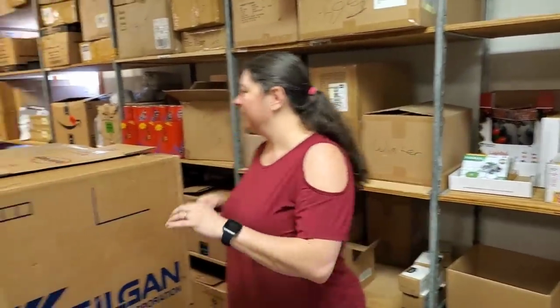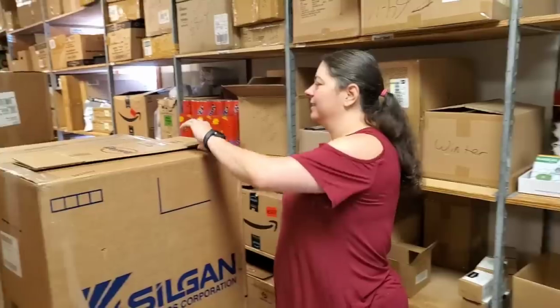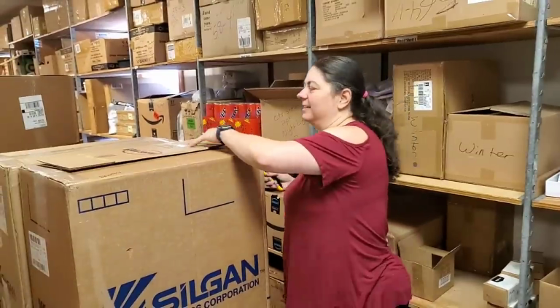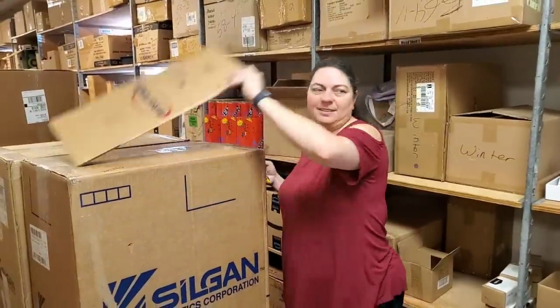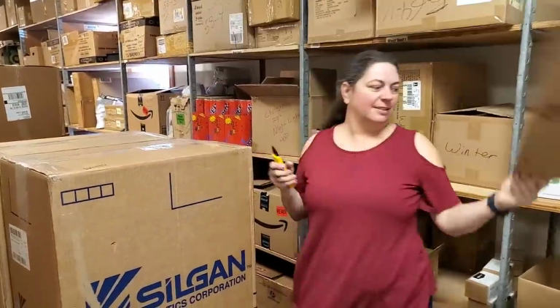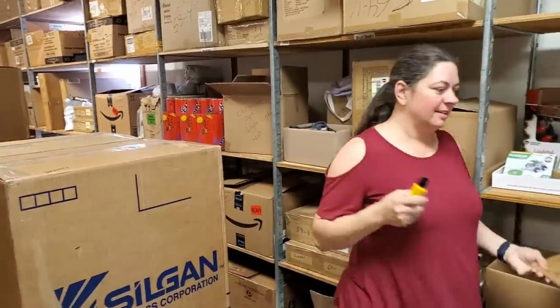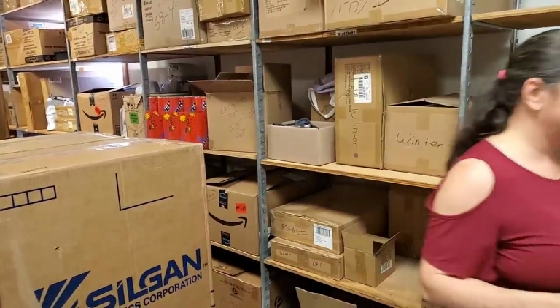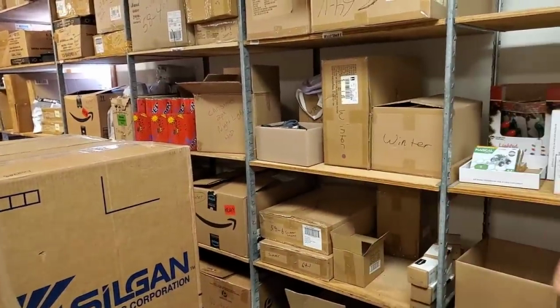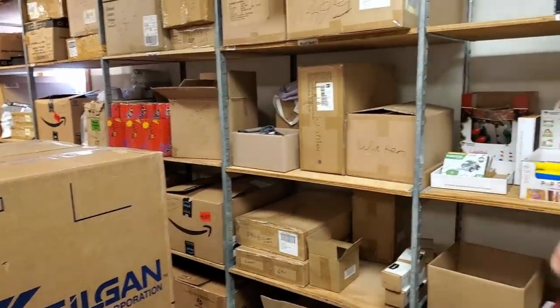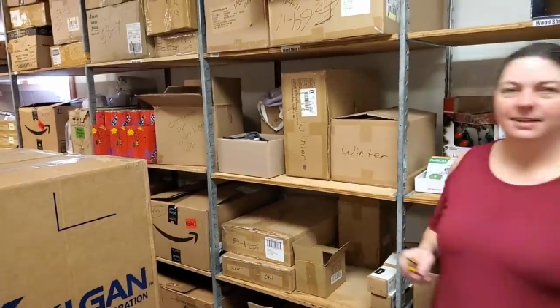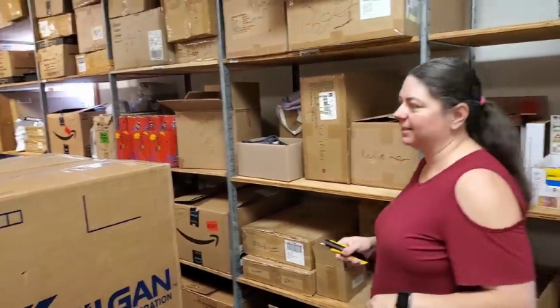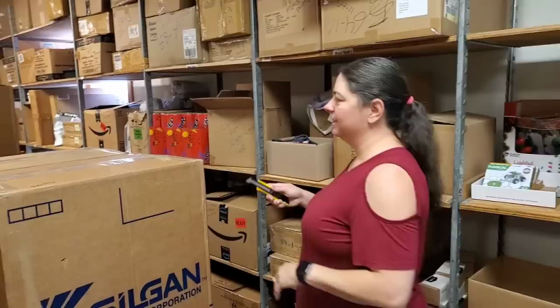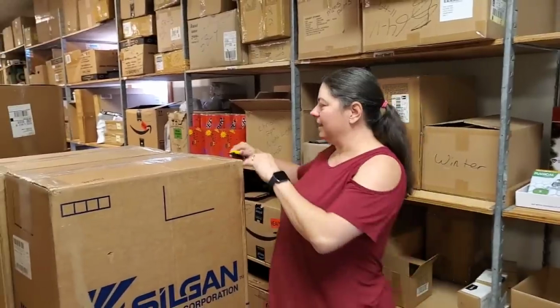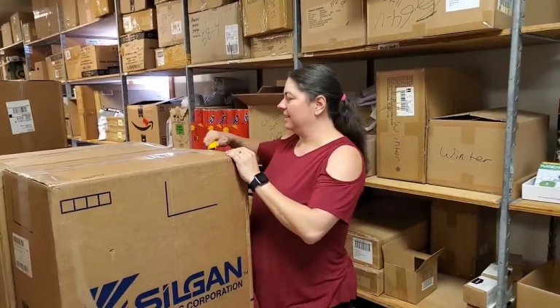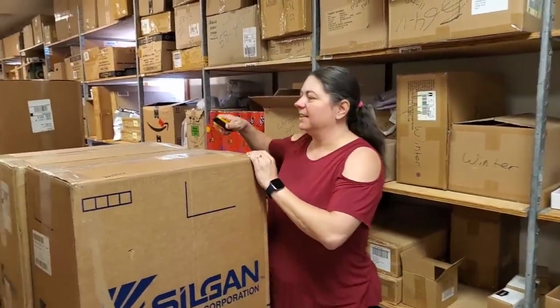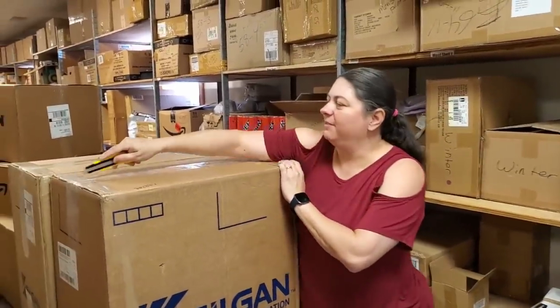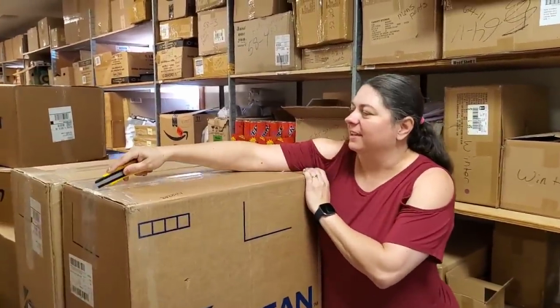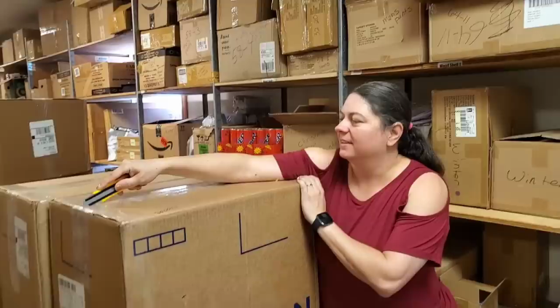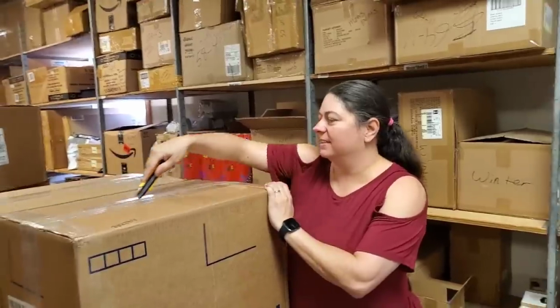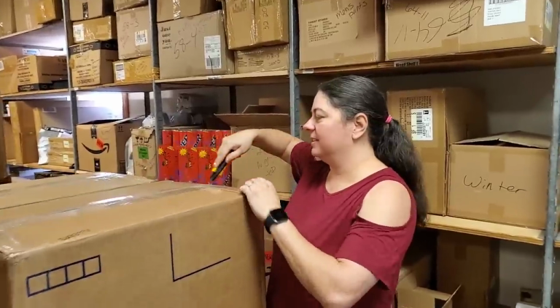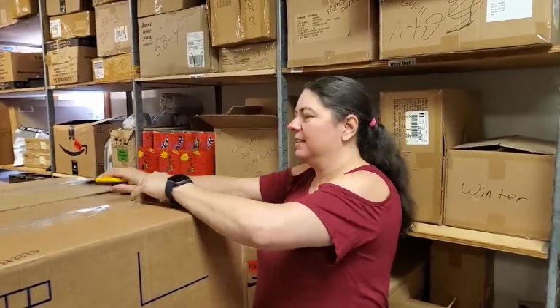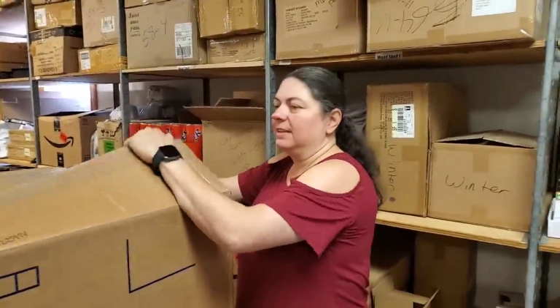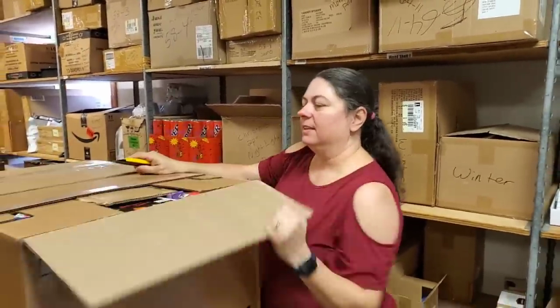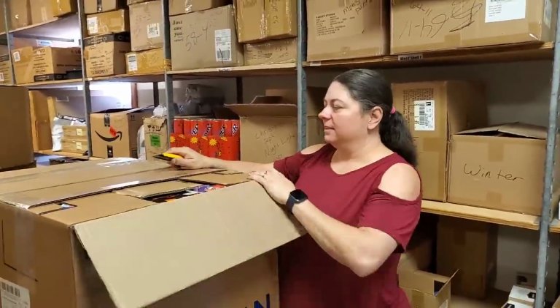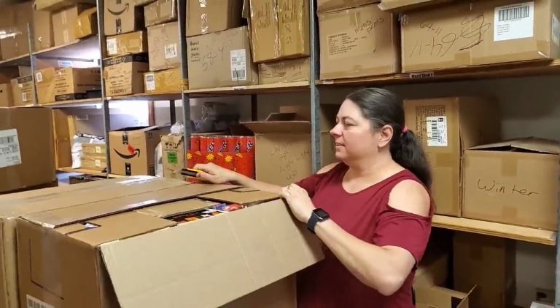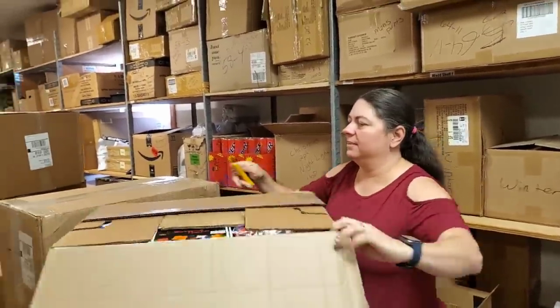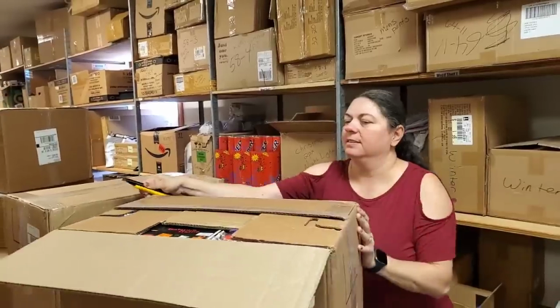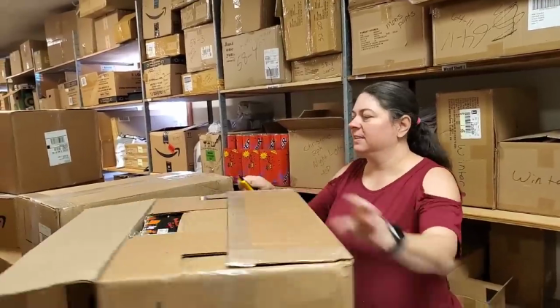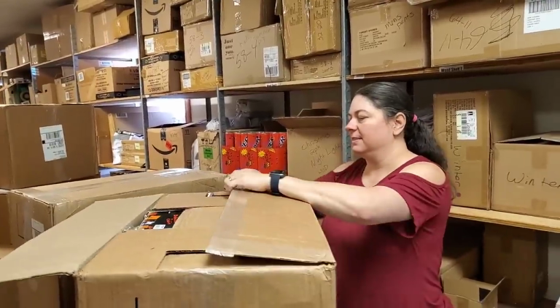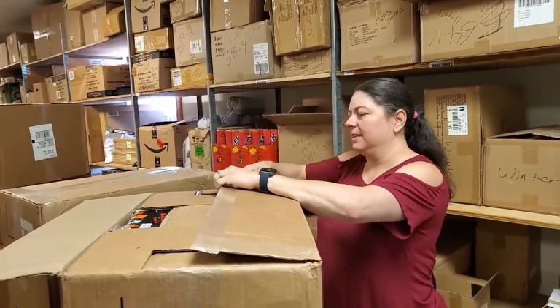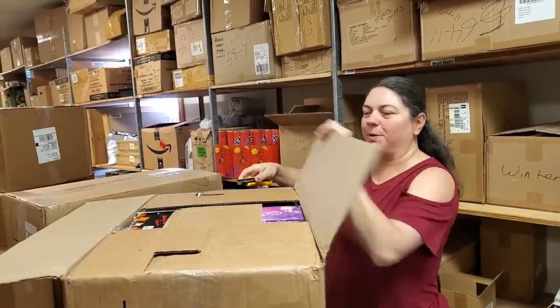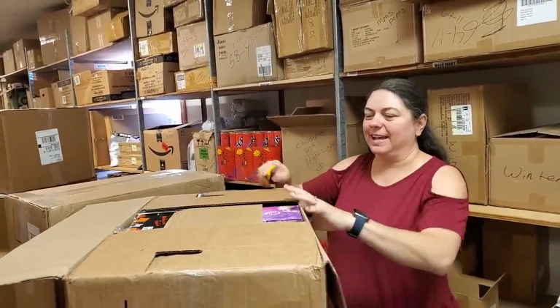Every time somebody buys something in the store they're like, boy, this was a good deal. That's the whole point of this store — everything here is a good deal. We look at what you could buy at any other store and then cut it in half.